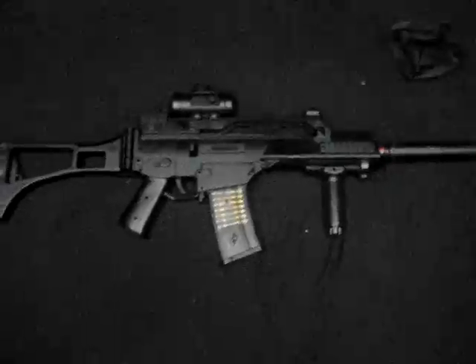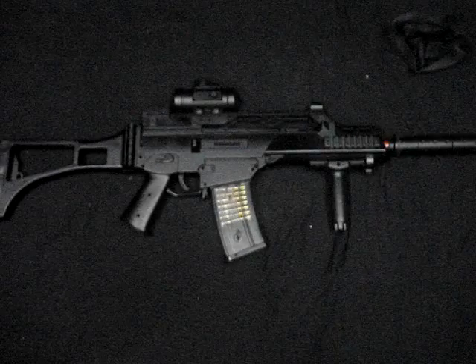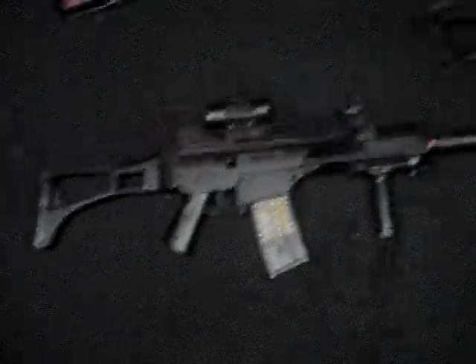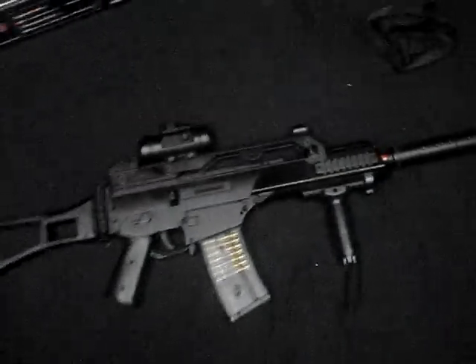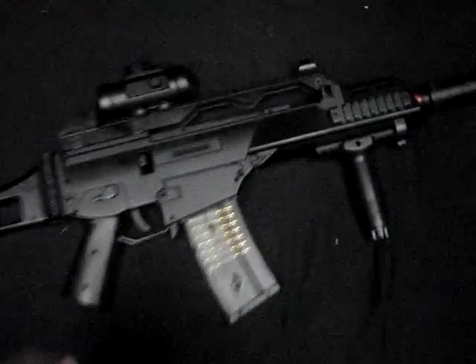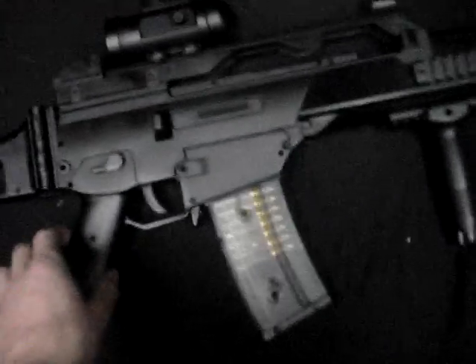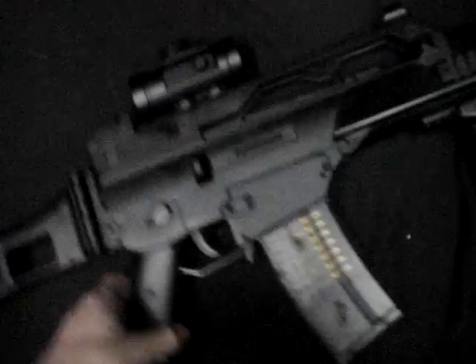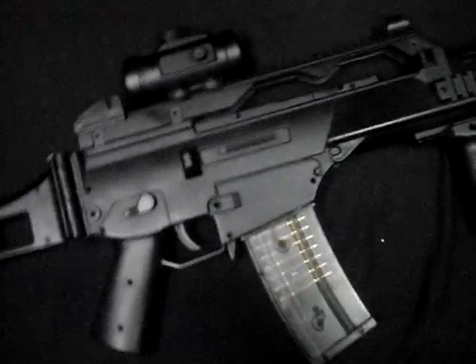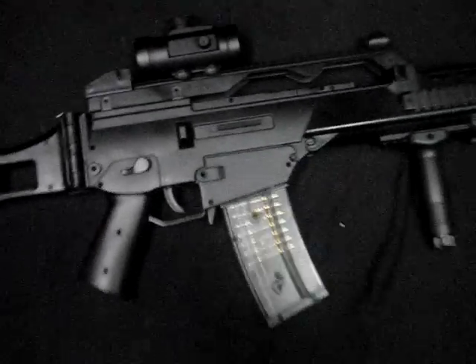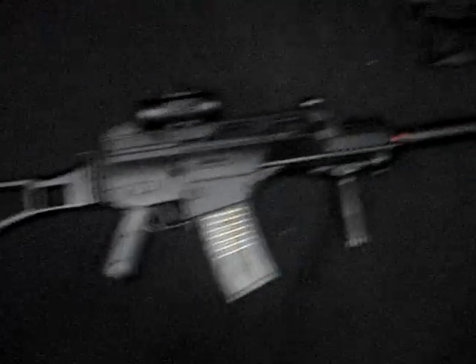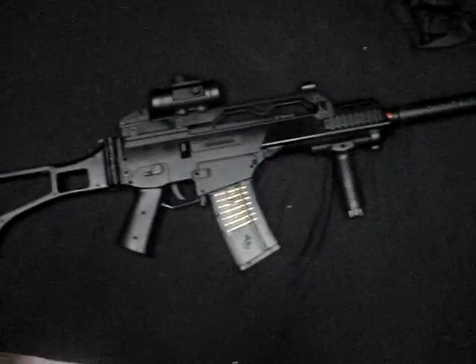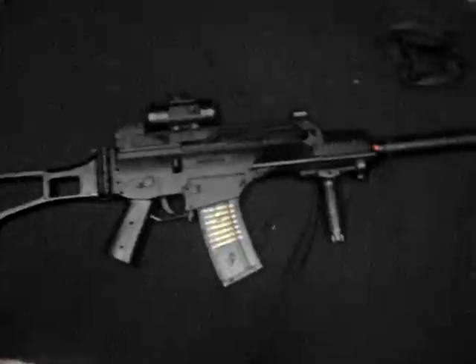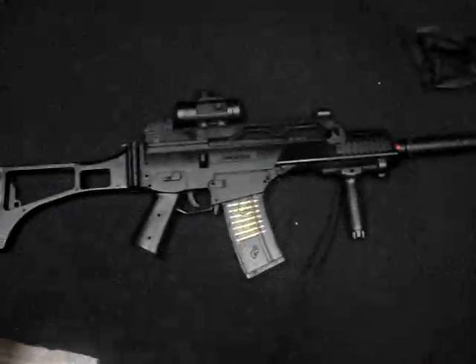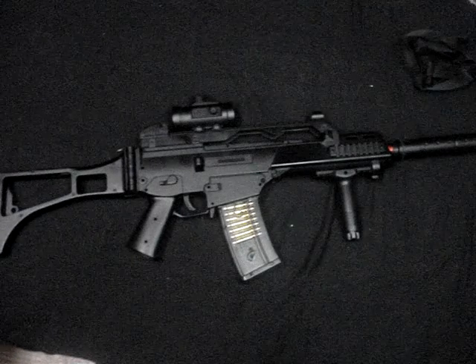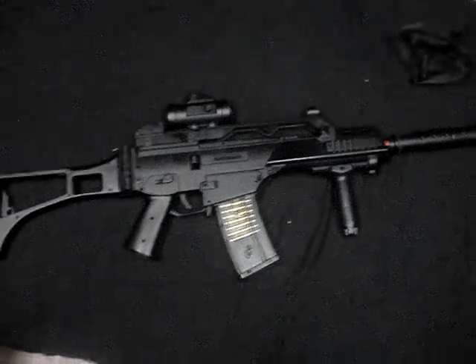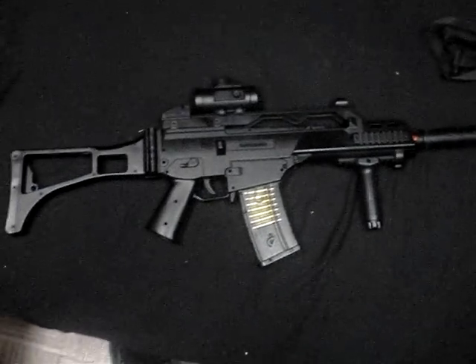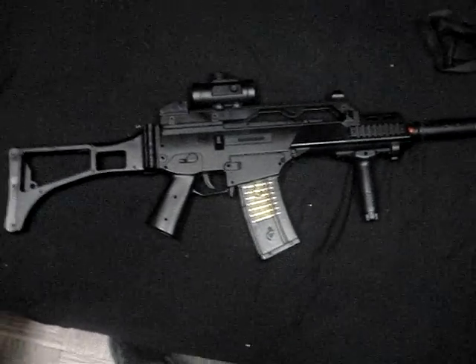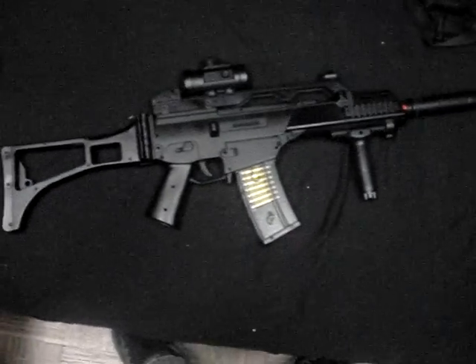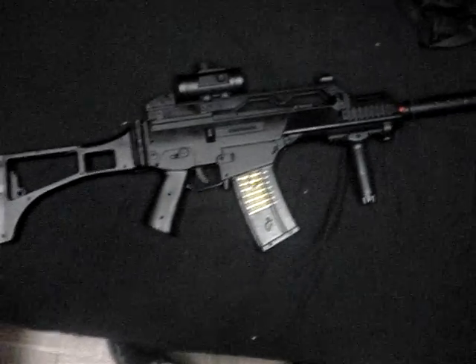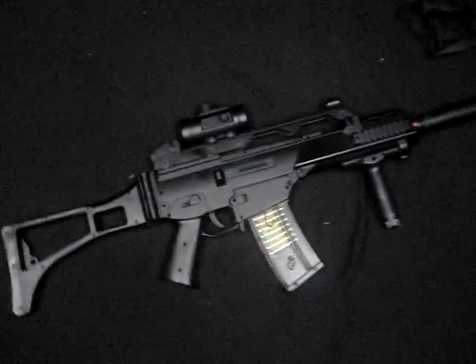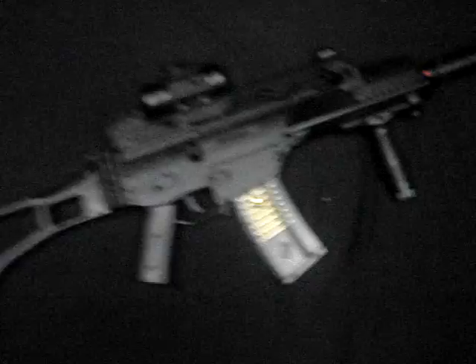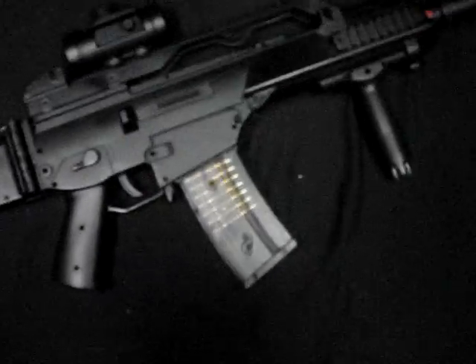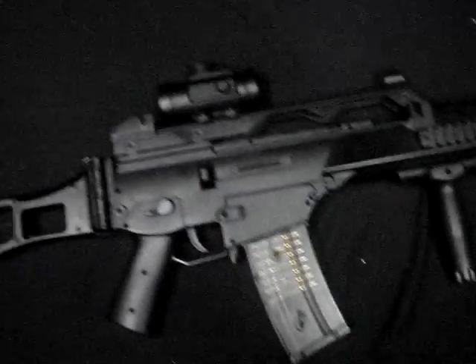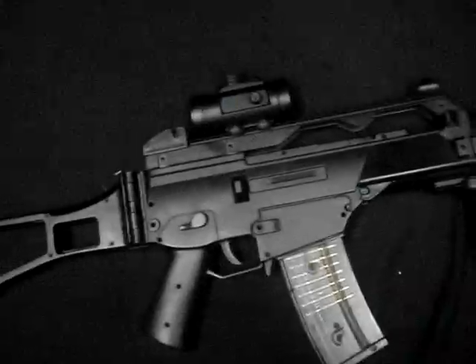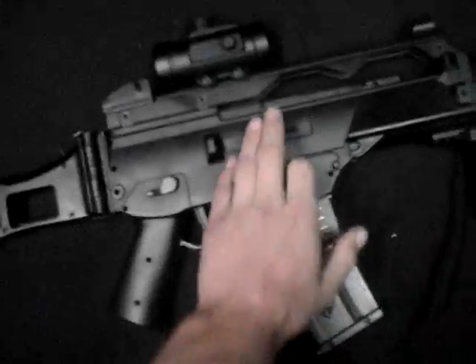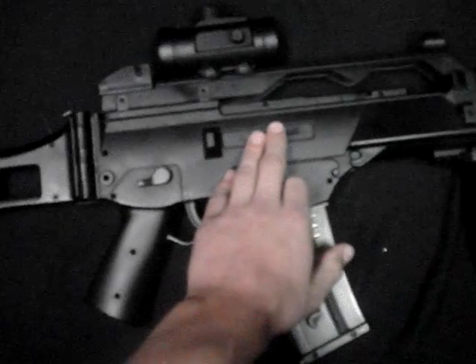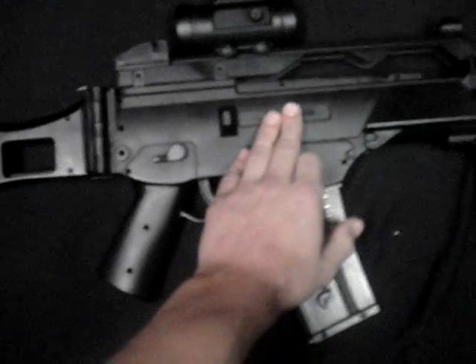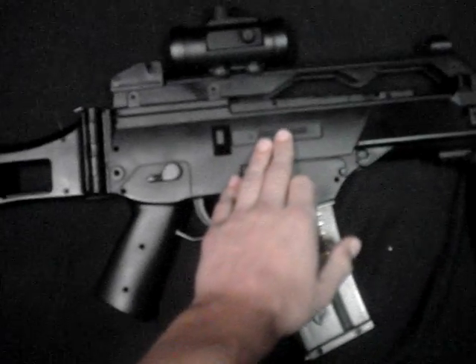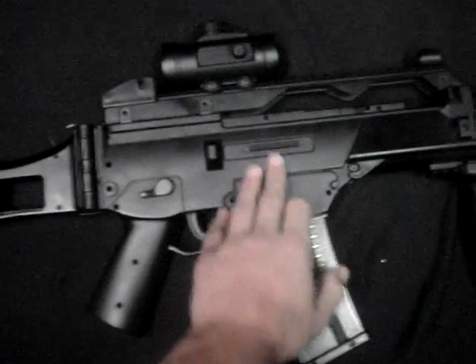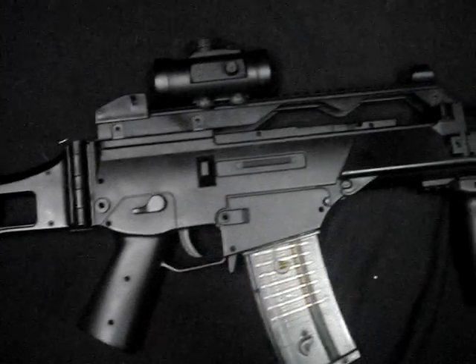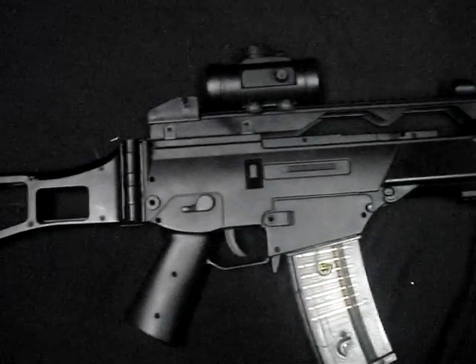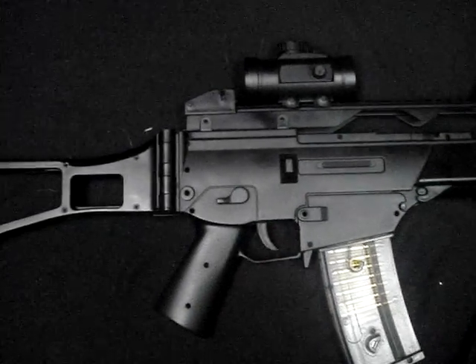Specs of the gun — nothing really special. Of course, always 6mm. The hop-up I got perfect, so I'm not gonna mess with that.